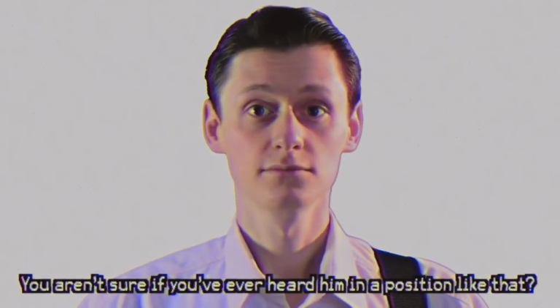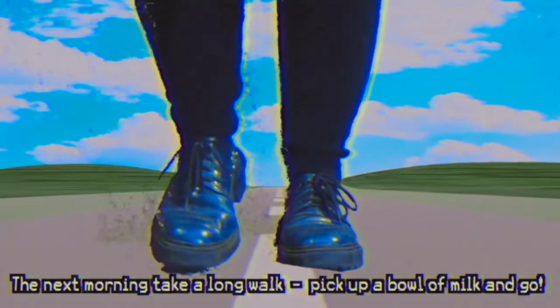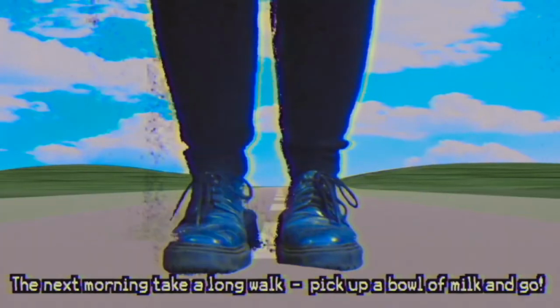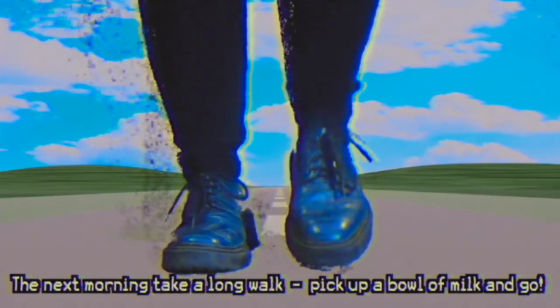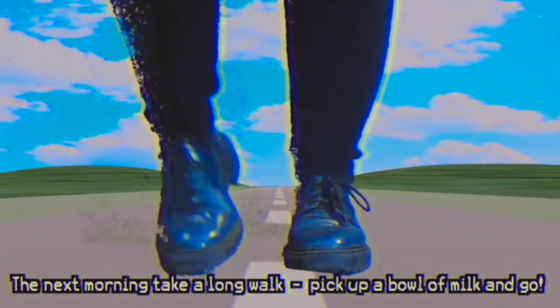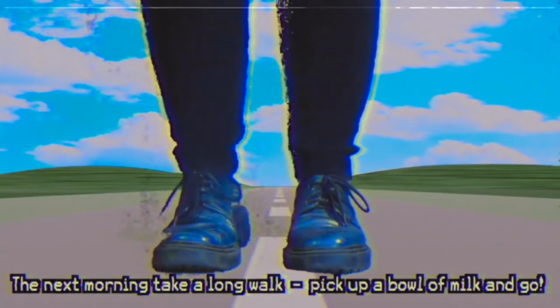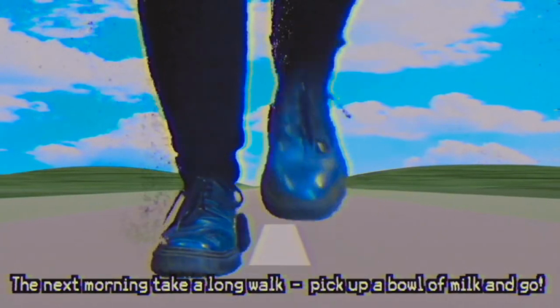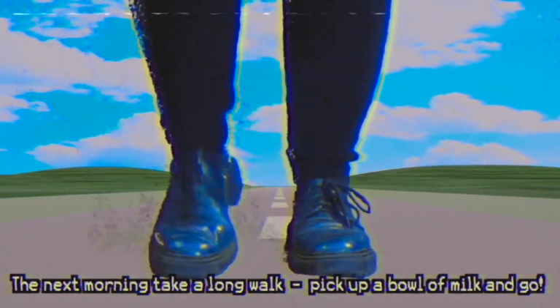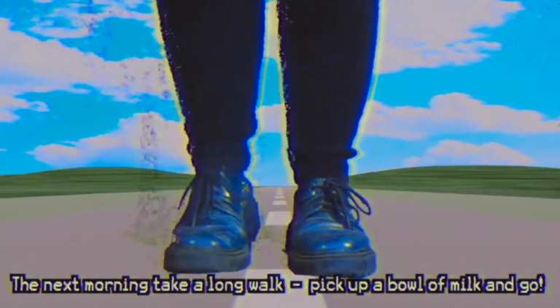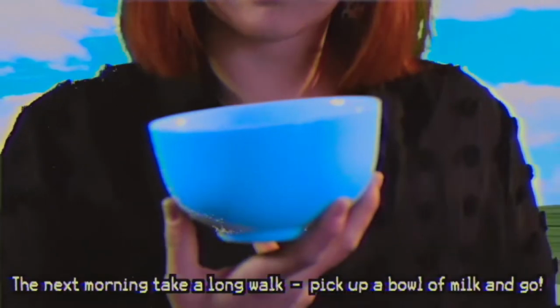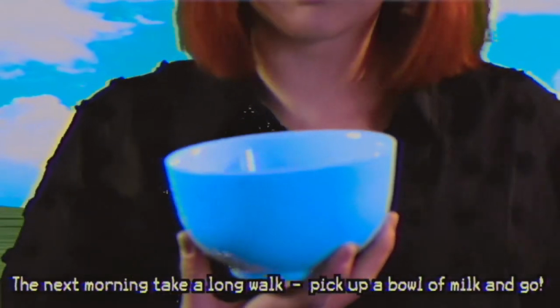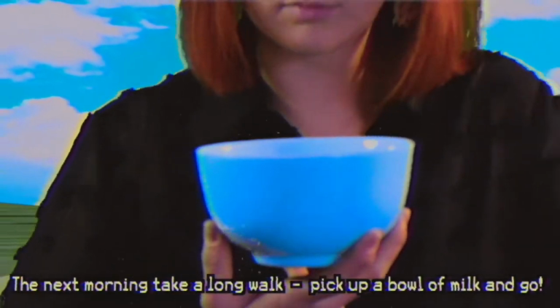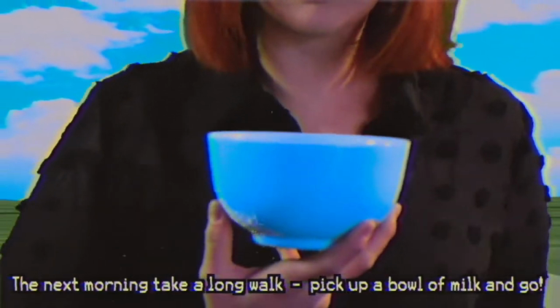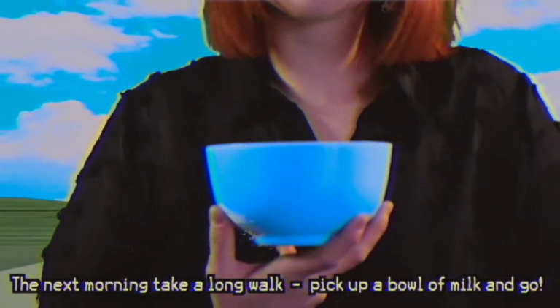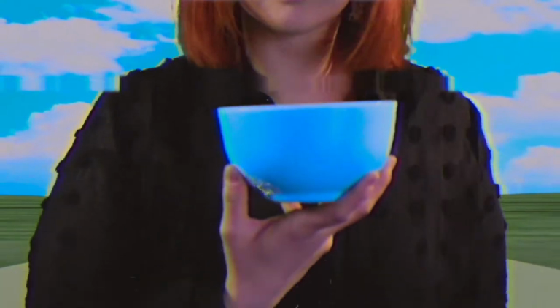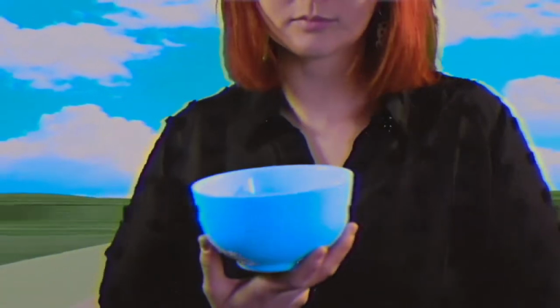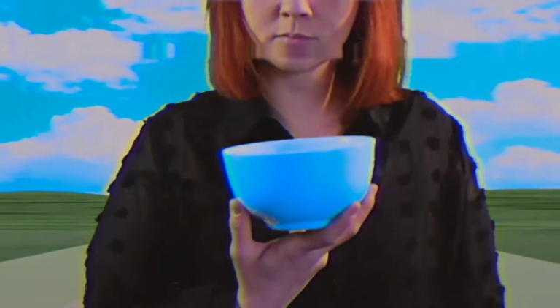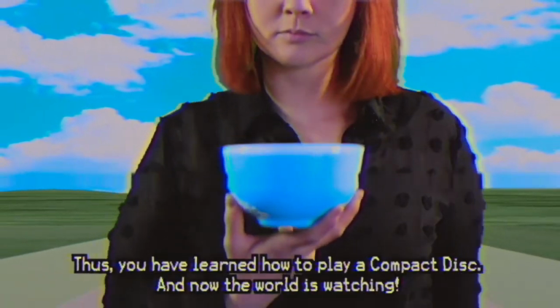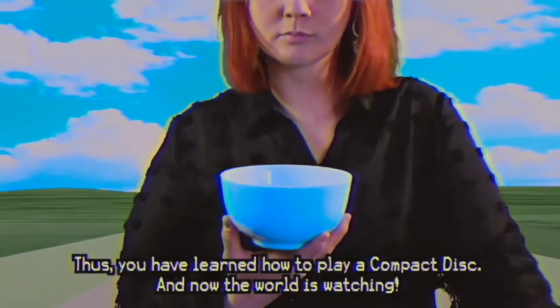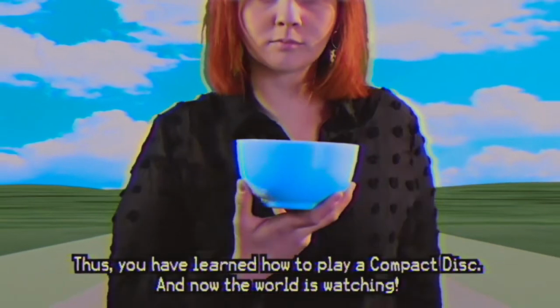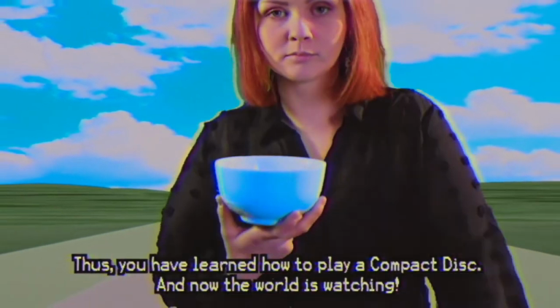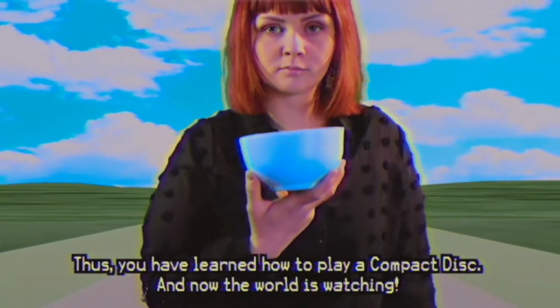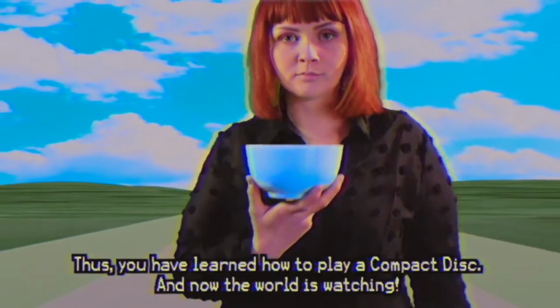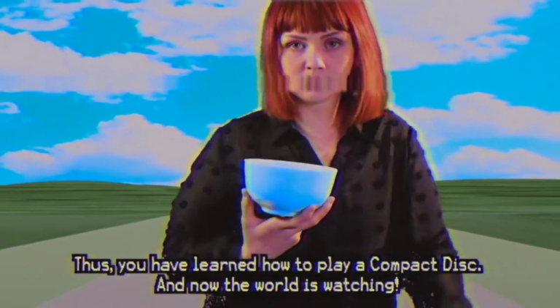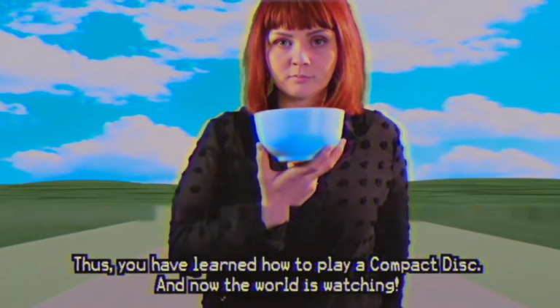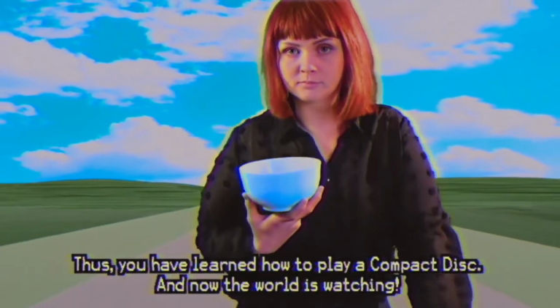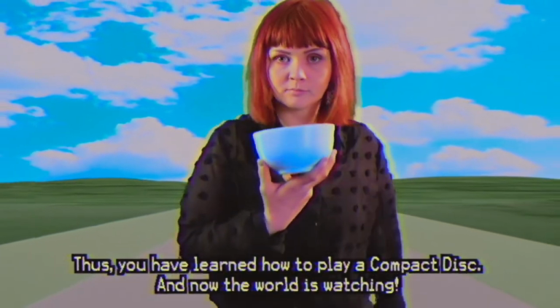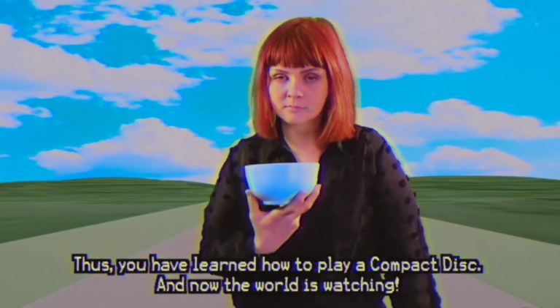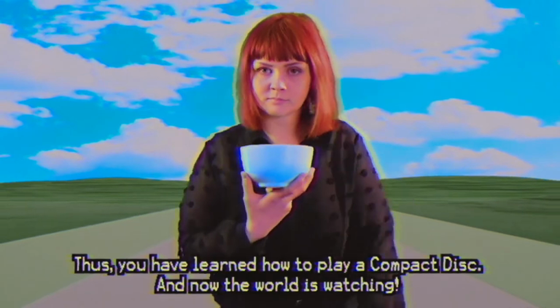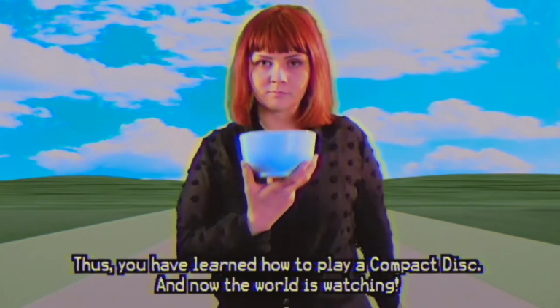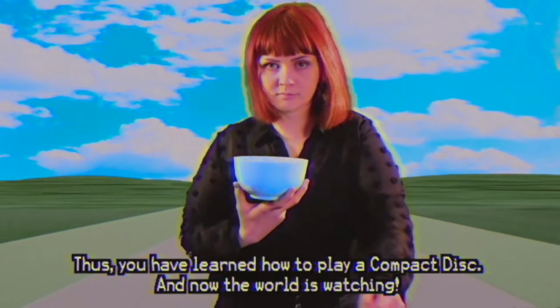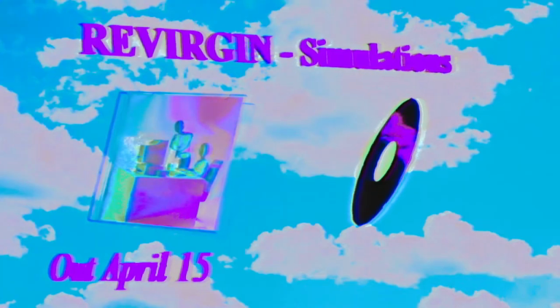The next morning, take a long walk. Pick up a bowl of milk and go. Thus, you have learned how to play a compact disc. And now the world is watching. Pick up a bowl of milk and go.